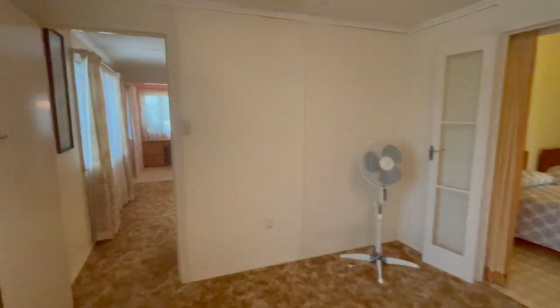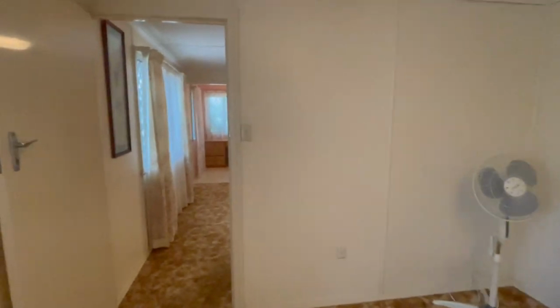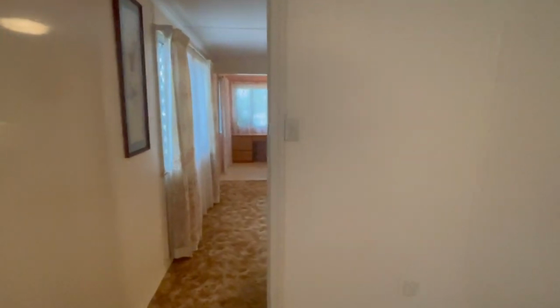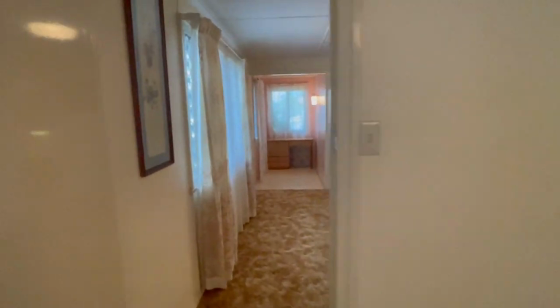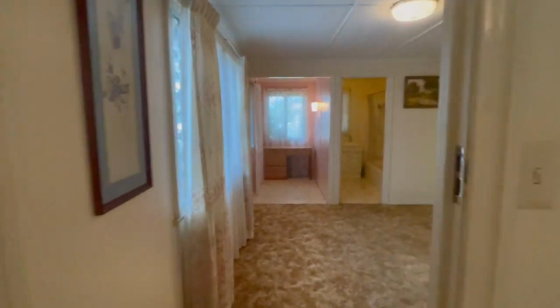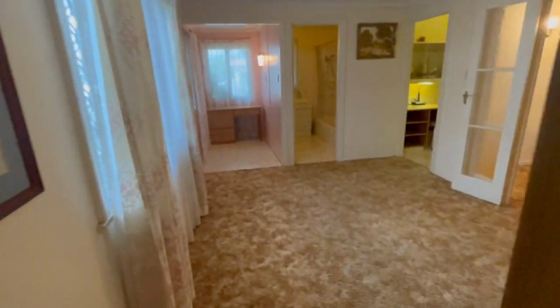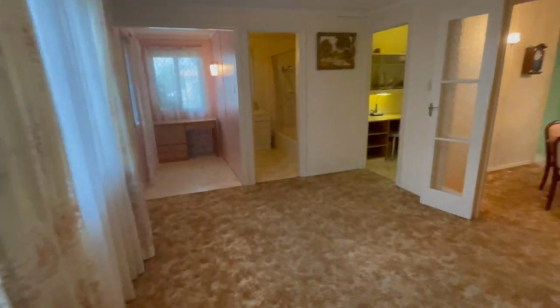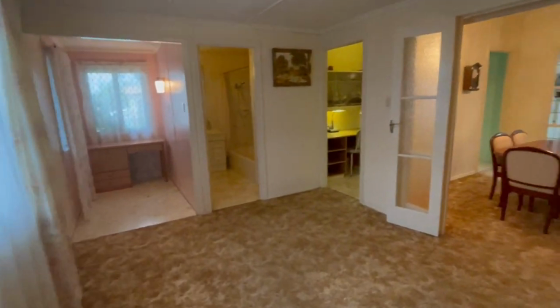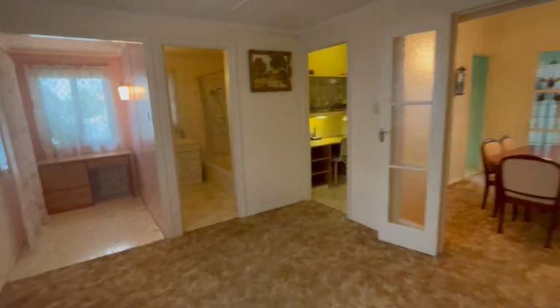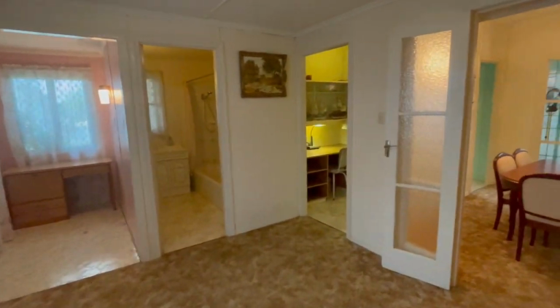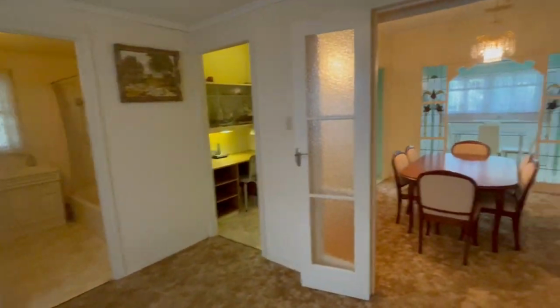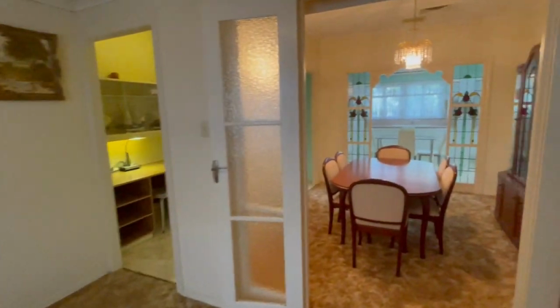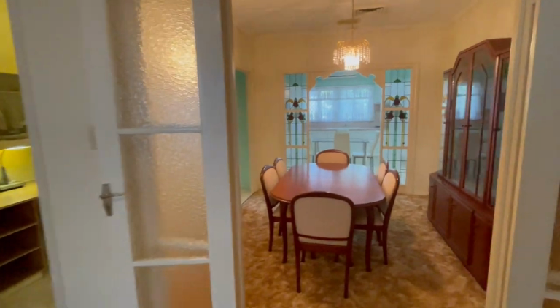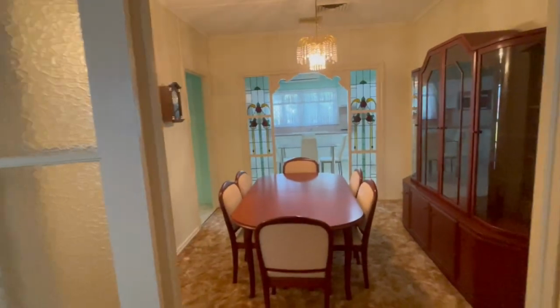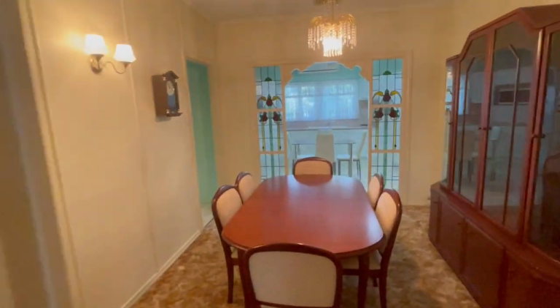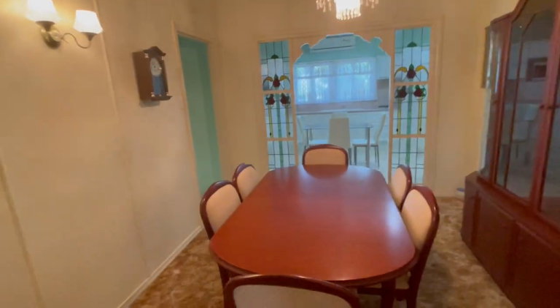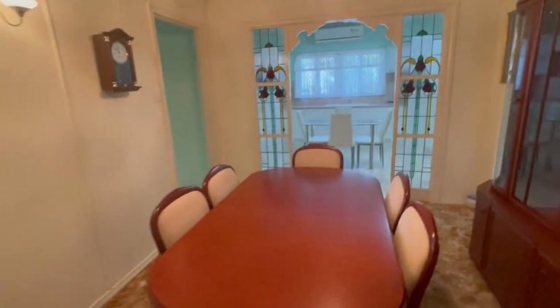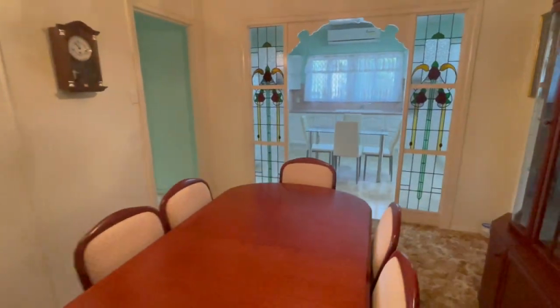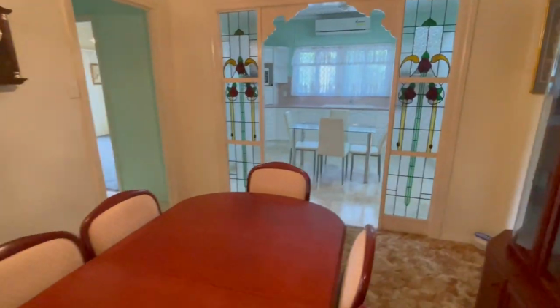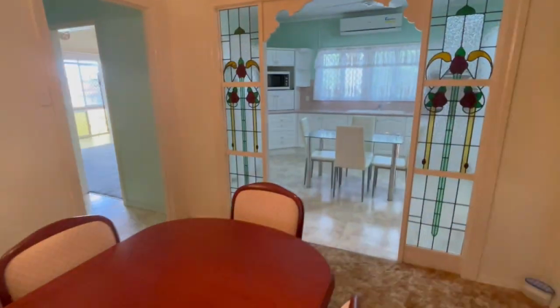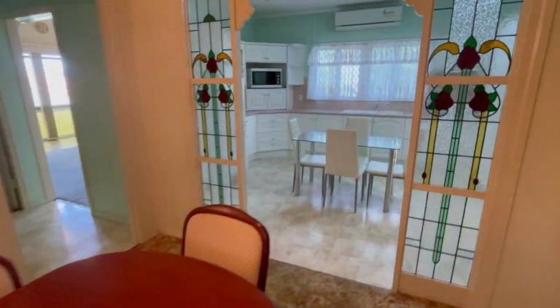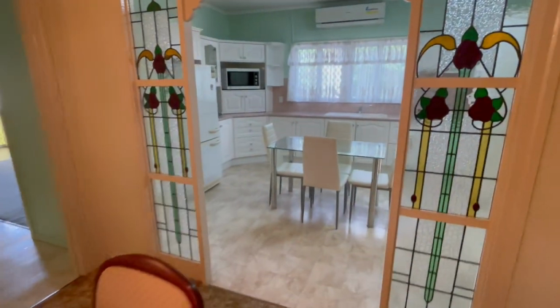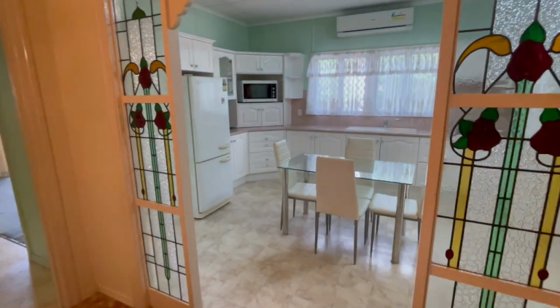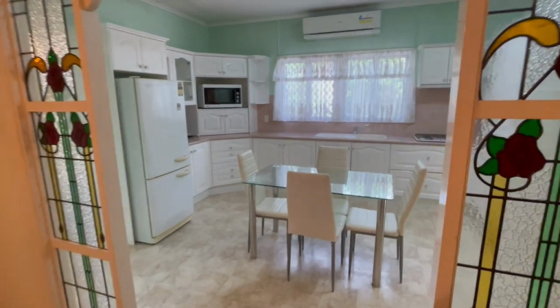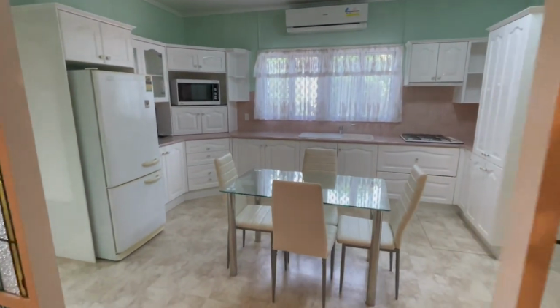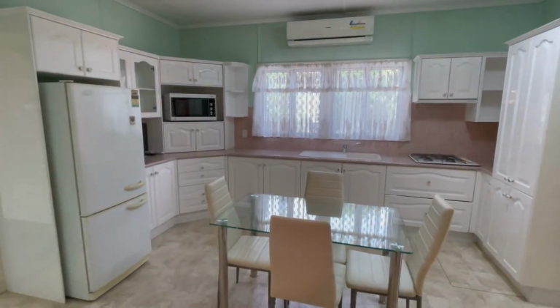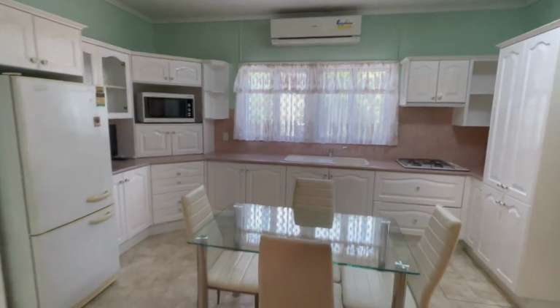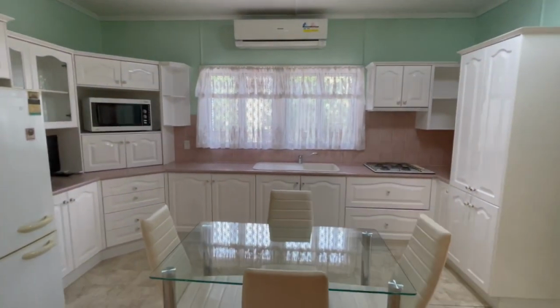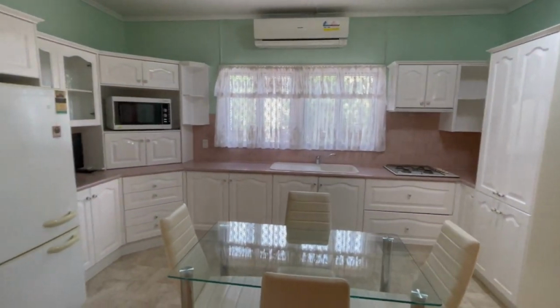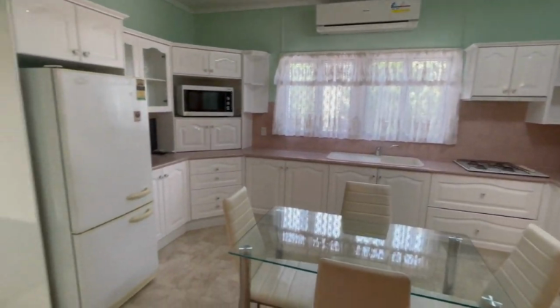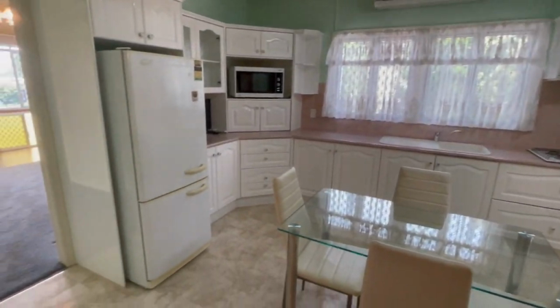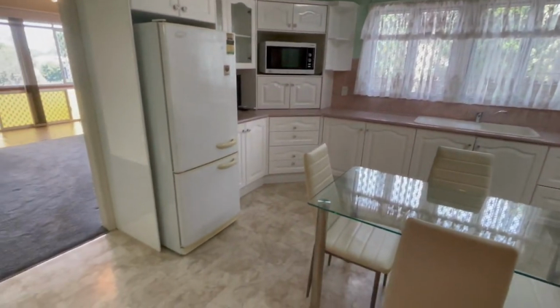I'm going to whip around so you get your bearings. So back through the family room here — two studies, bathroom, formal dining, potentially bedroom four if you really wanted it. Because you have the eat-in kitchen here. All air-conditioned, blasts right through this area which is great.